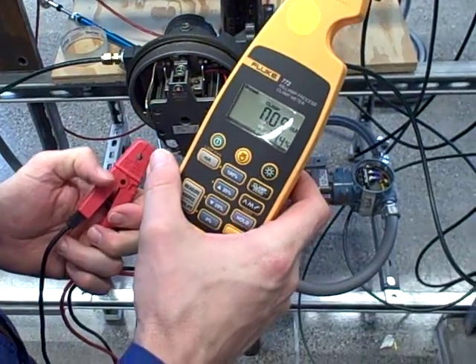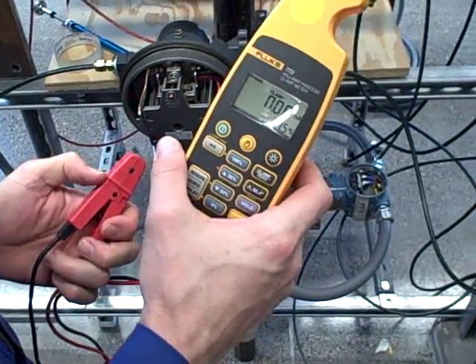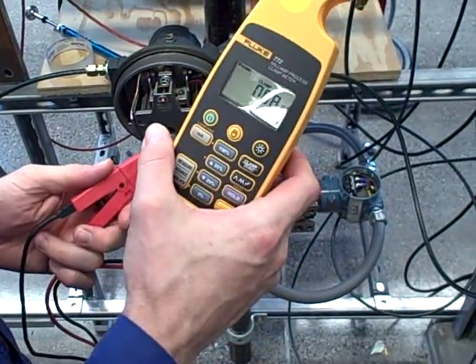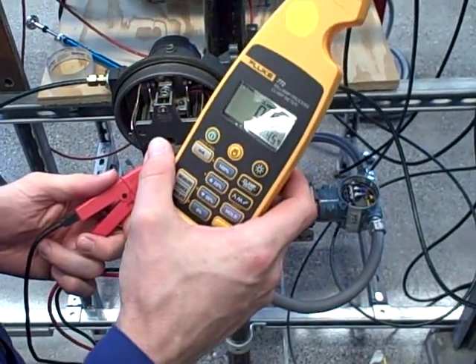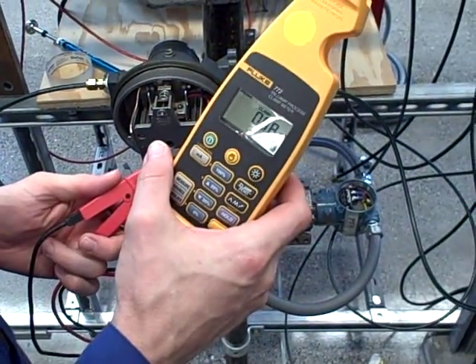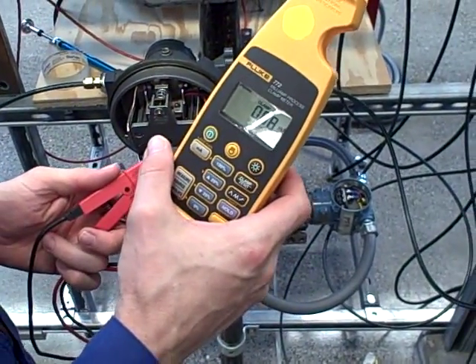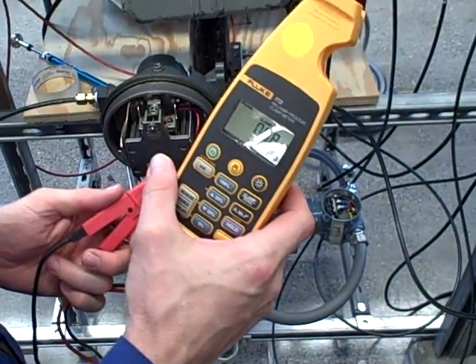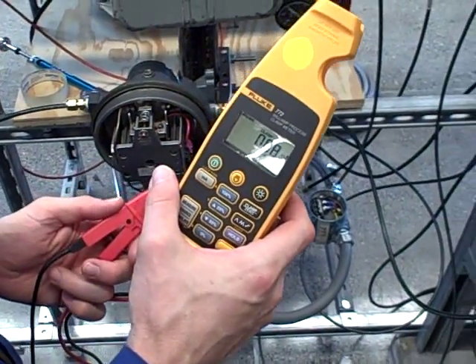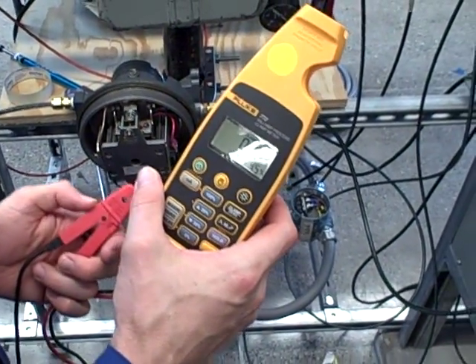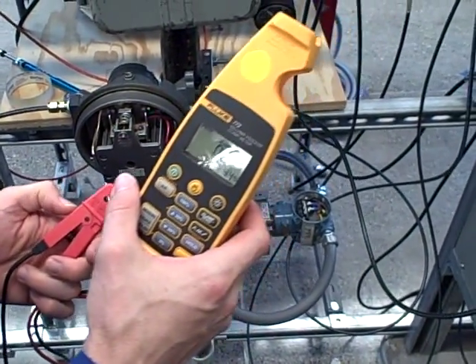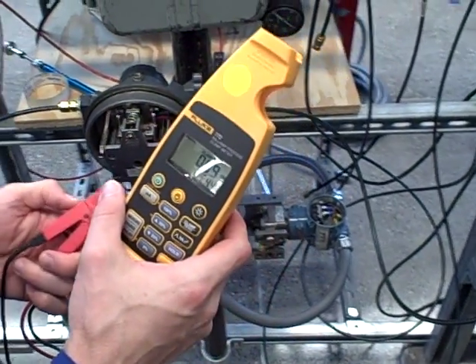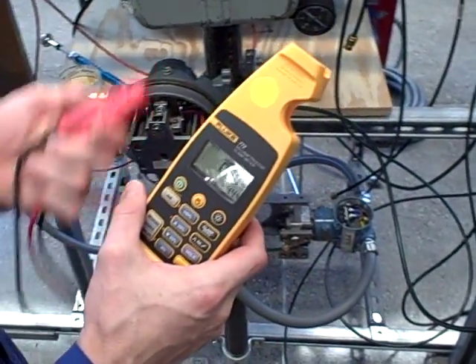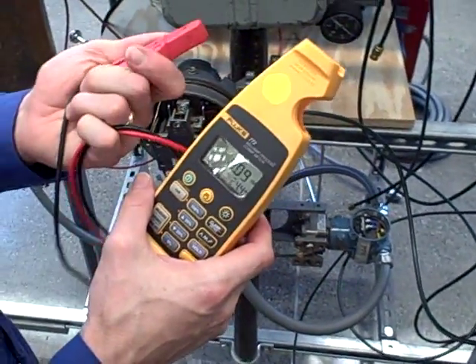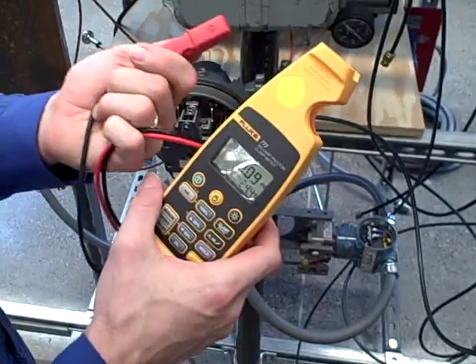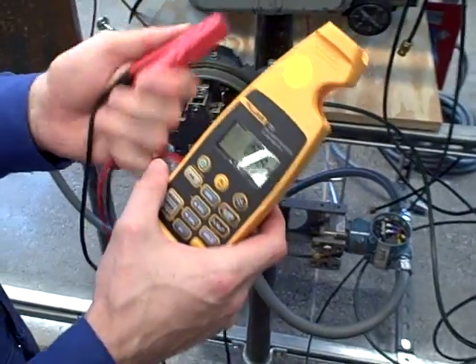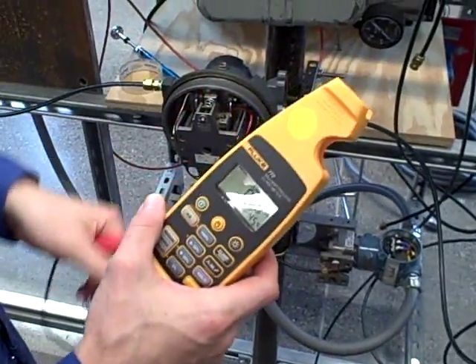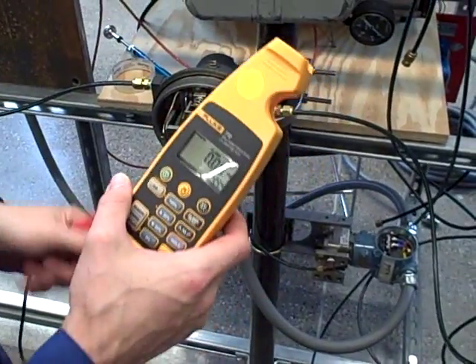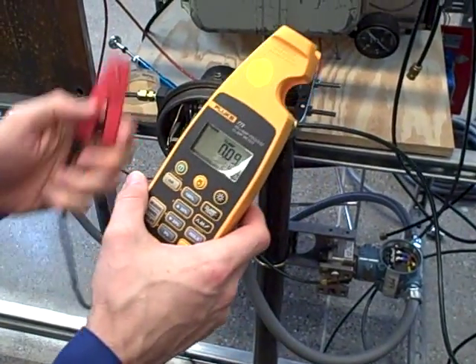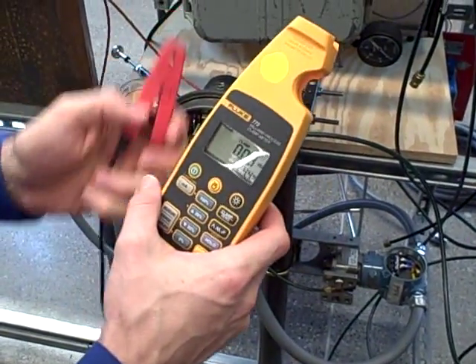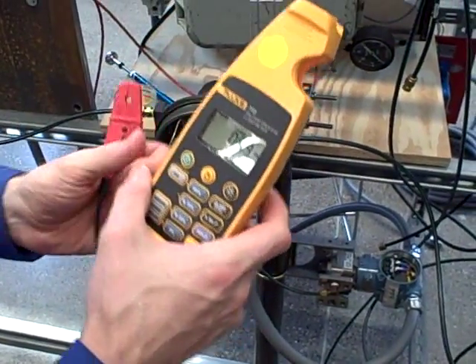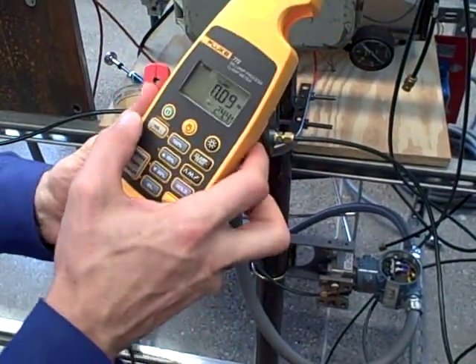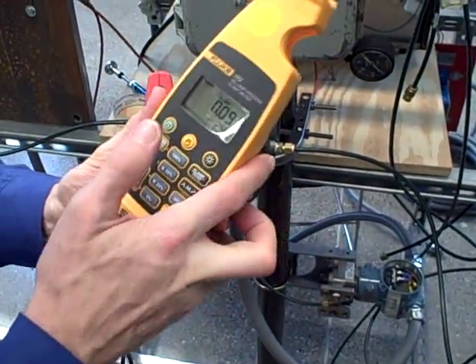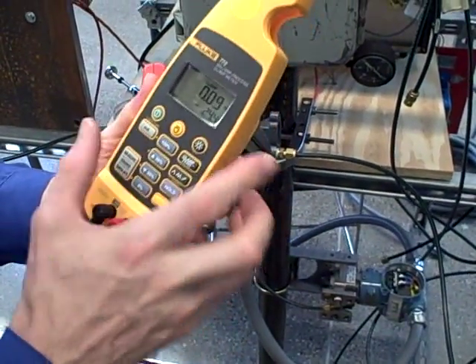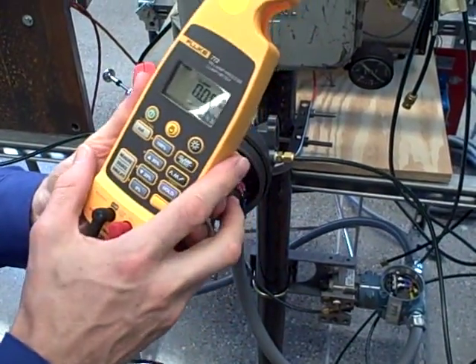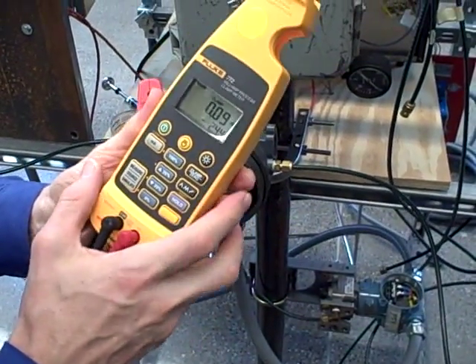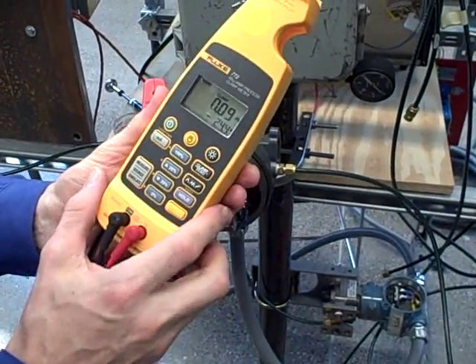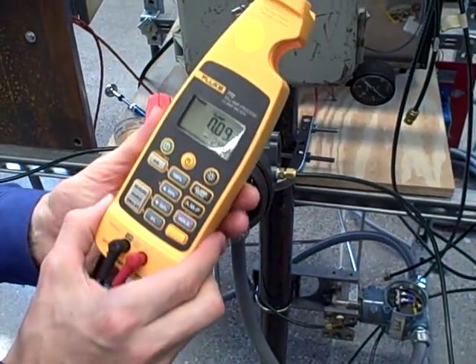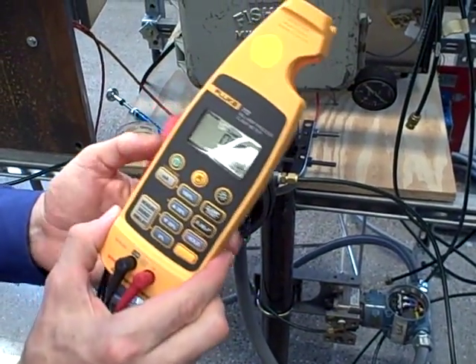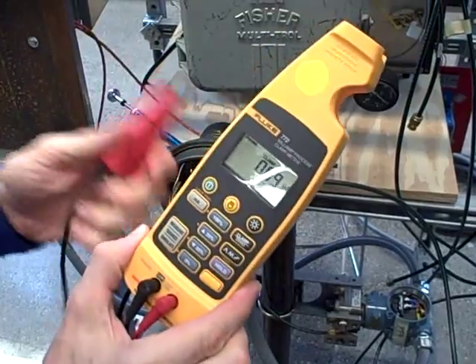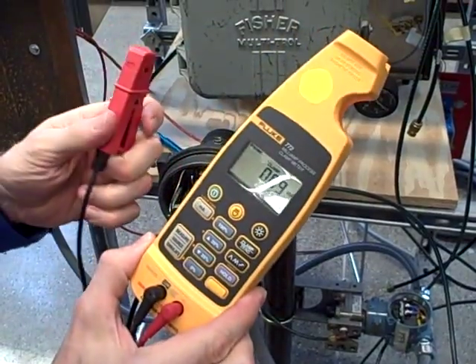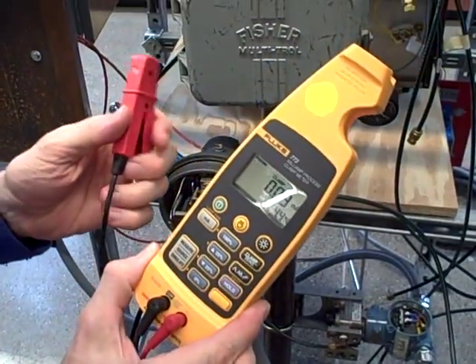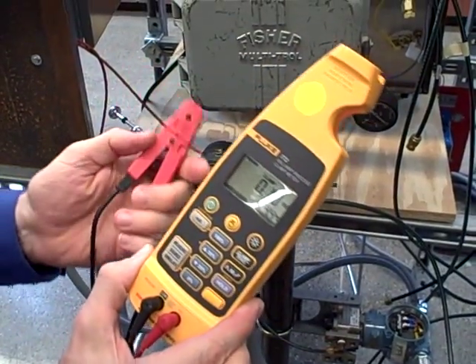This is a Fluke Model 772 milliamp process clamp meter. It measures low amounts of milliamps, suitable for 4 to 20 milliamp circuits. You have to know how to use it though — there are some important tips to be aware of.